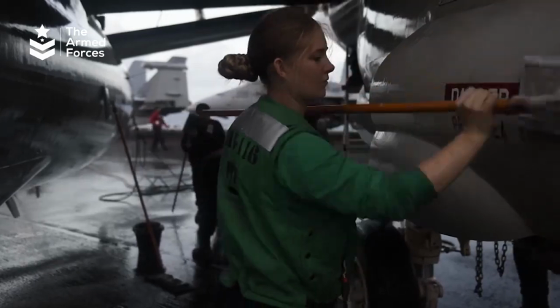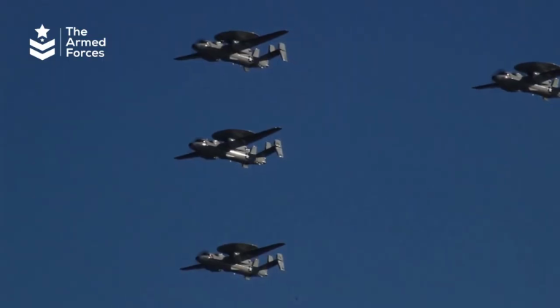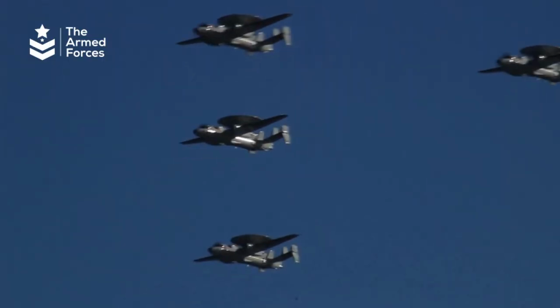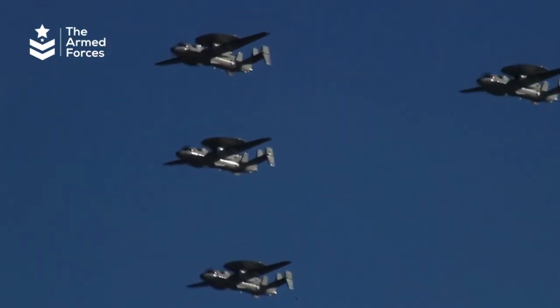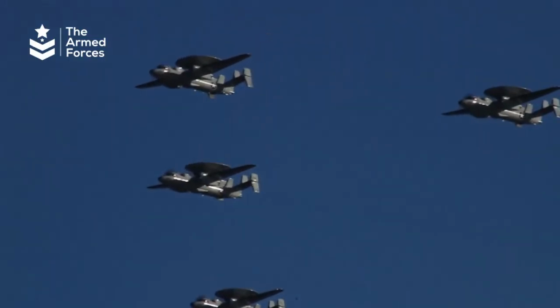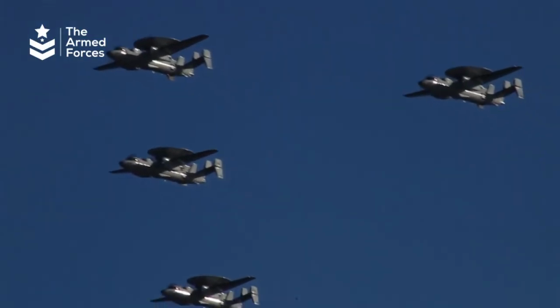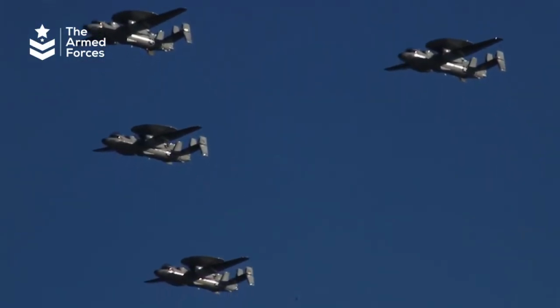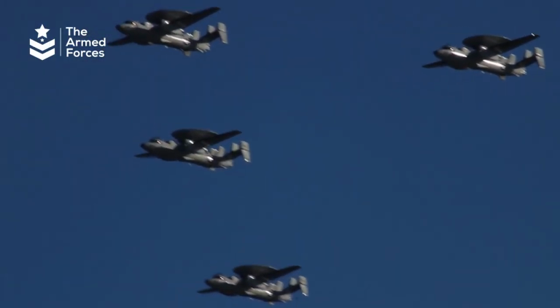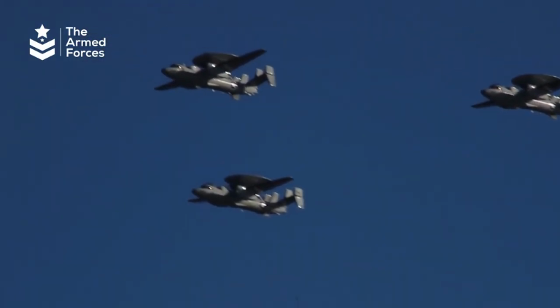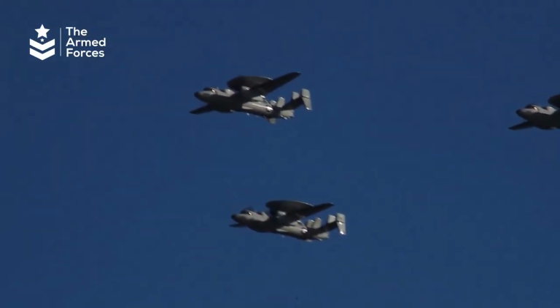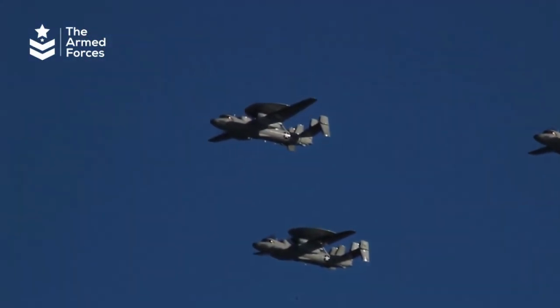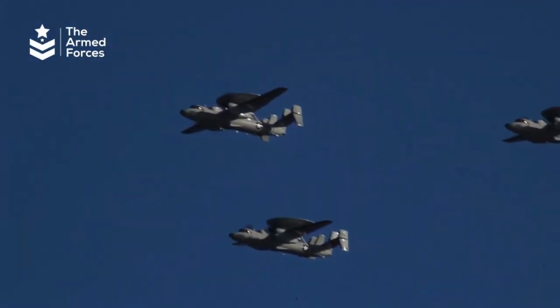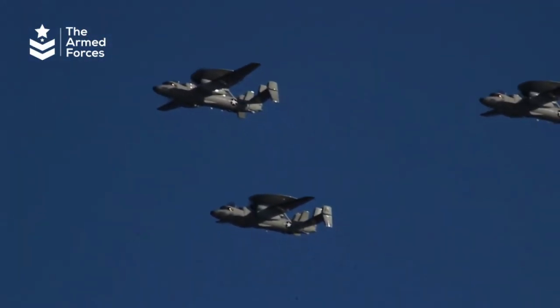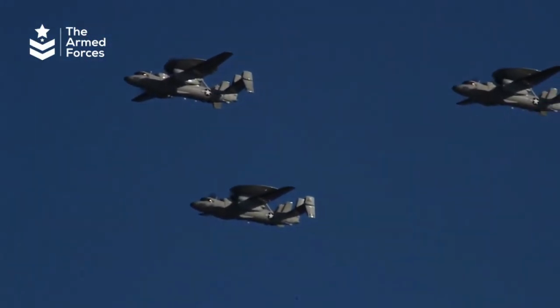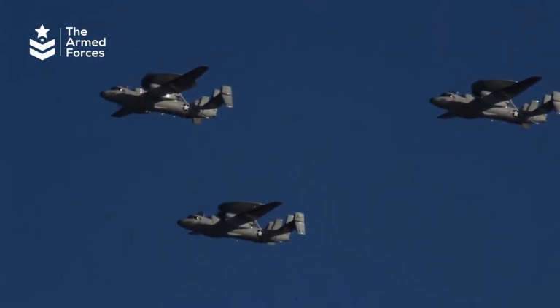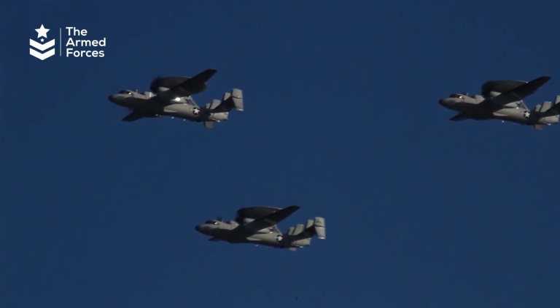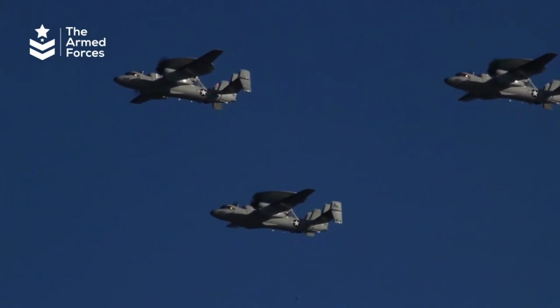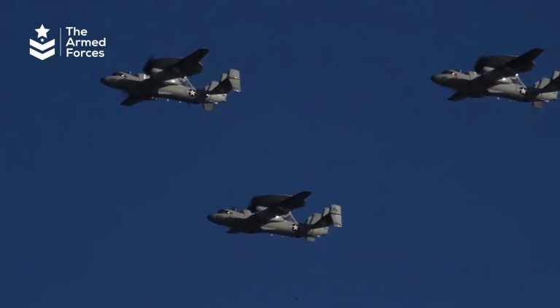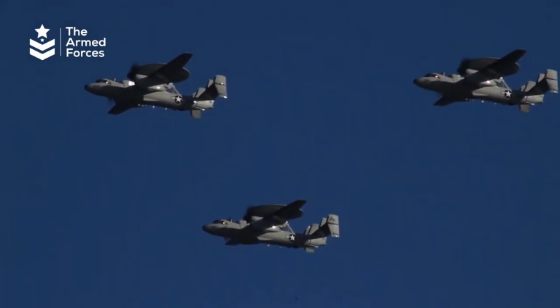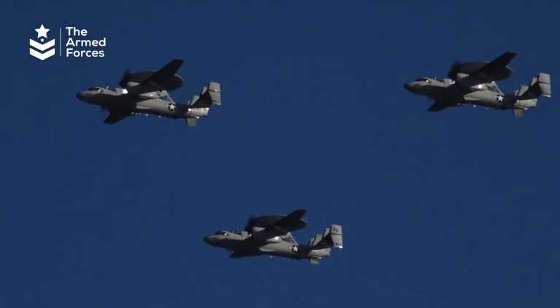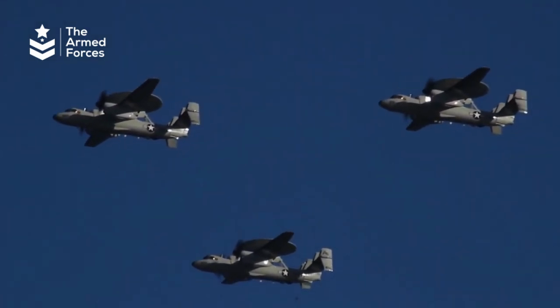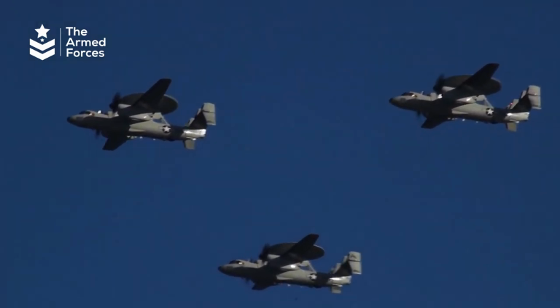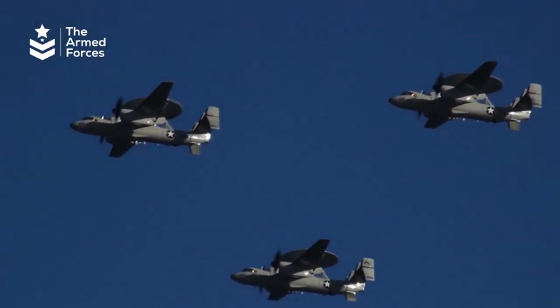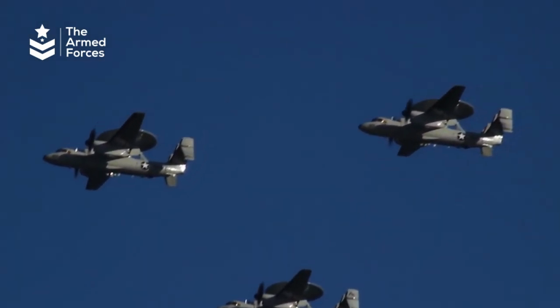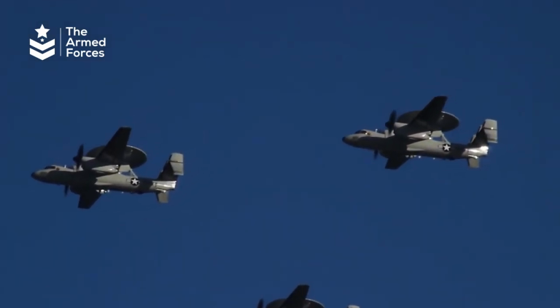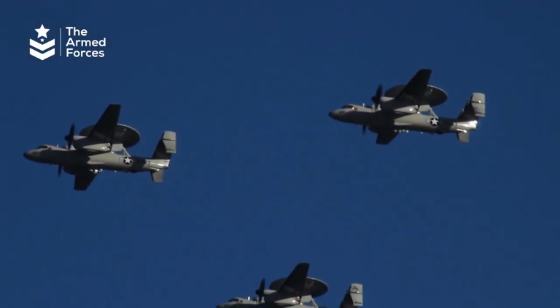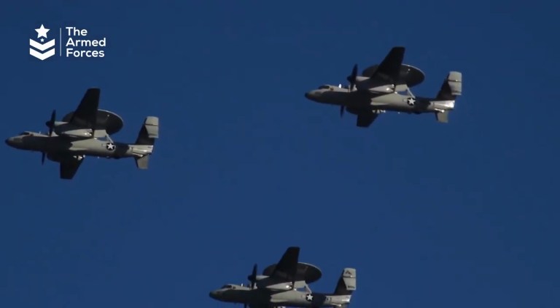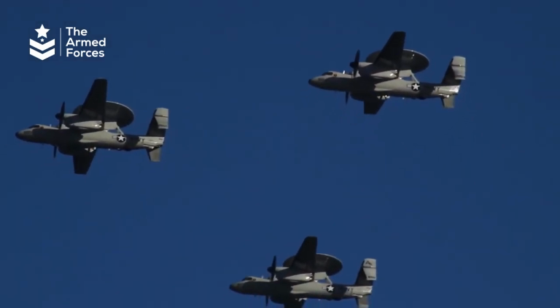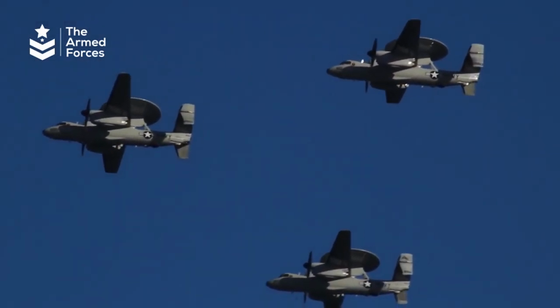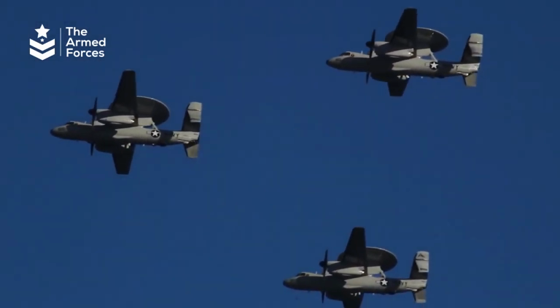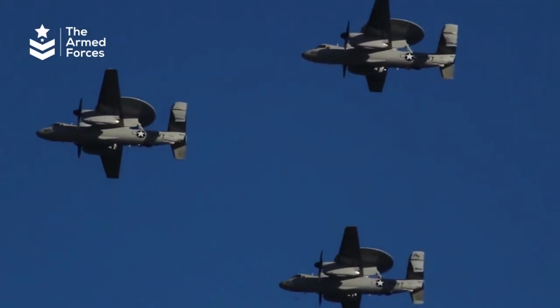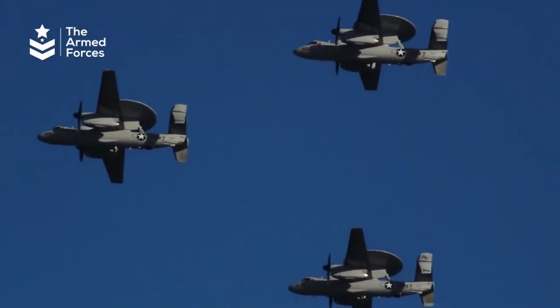The U.S. Navy is currently operating a mix of both models, with 29 E-2Cs and 16 E-2Ds in service as of 2016.